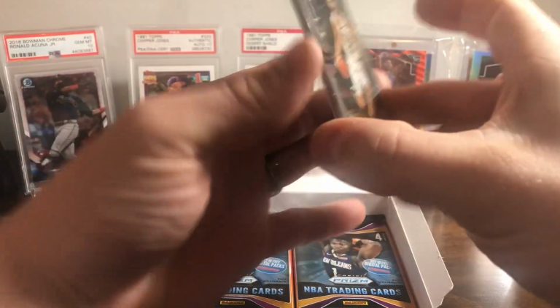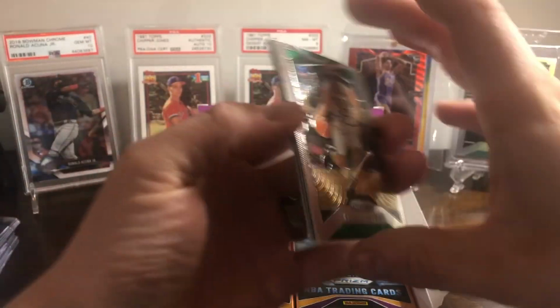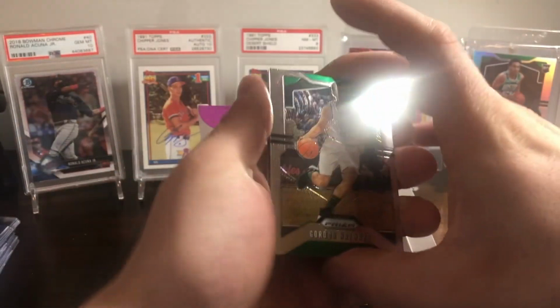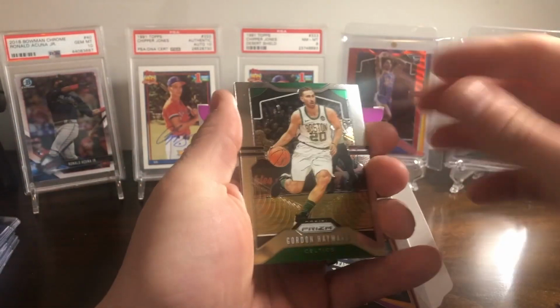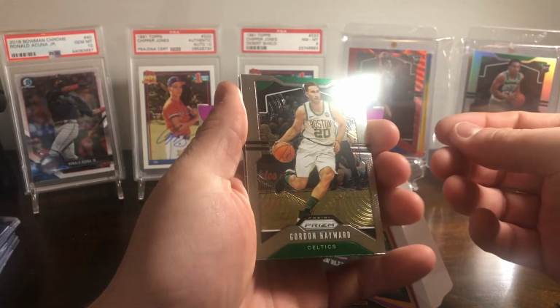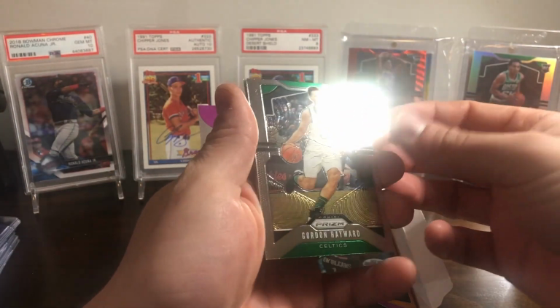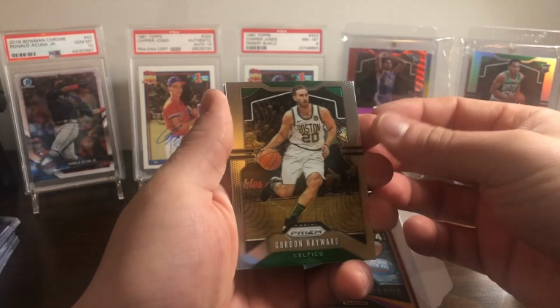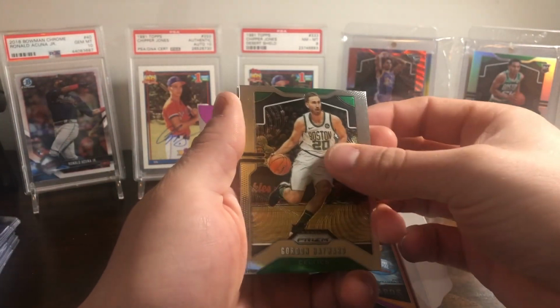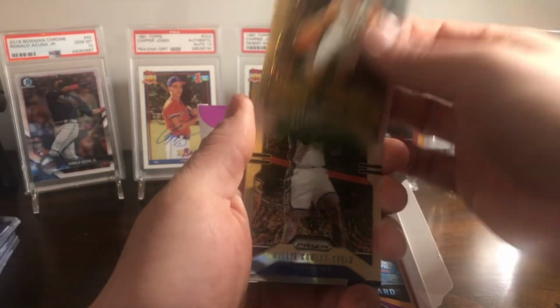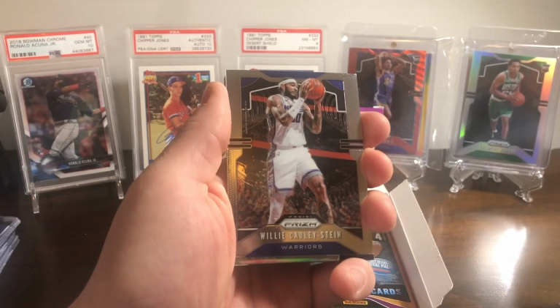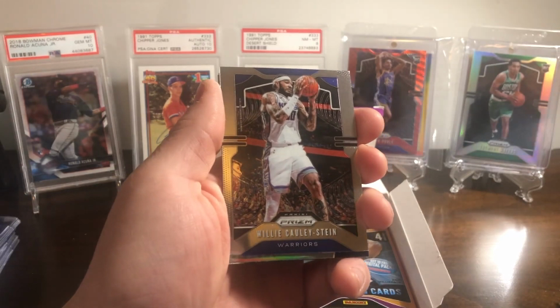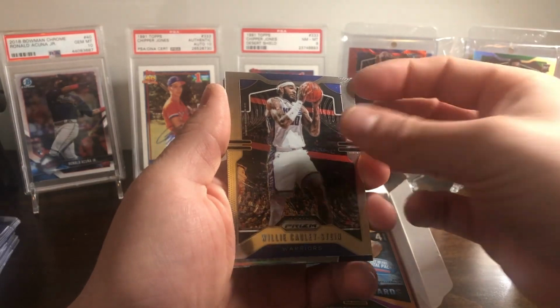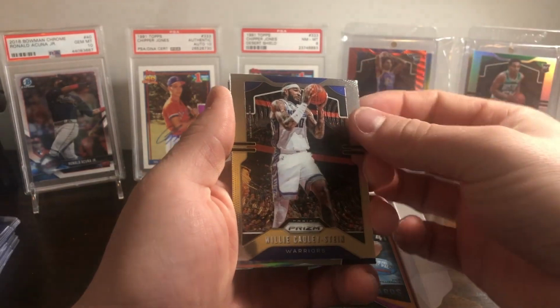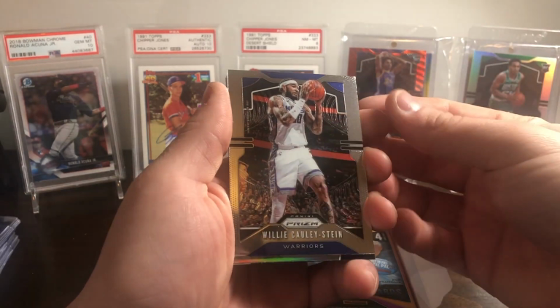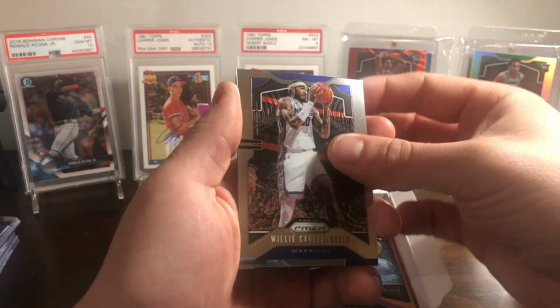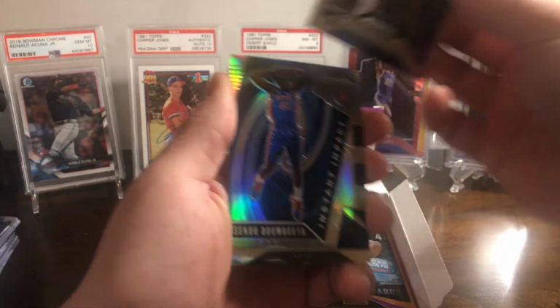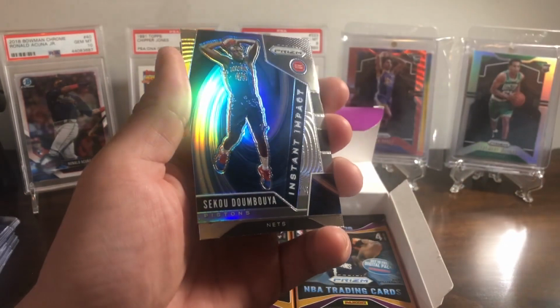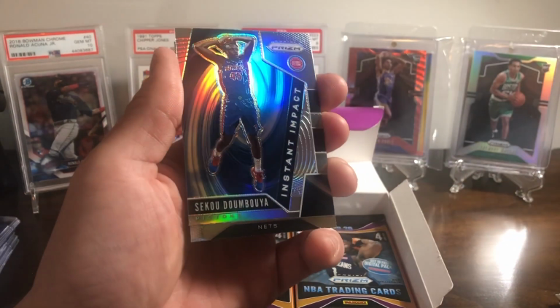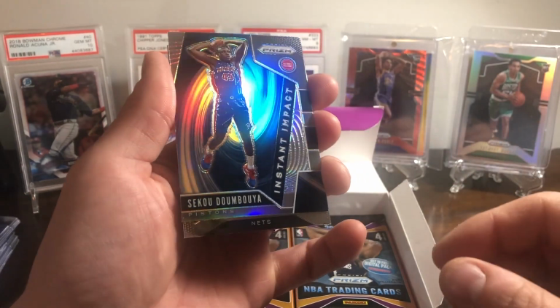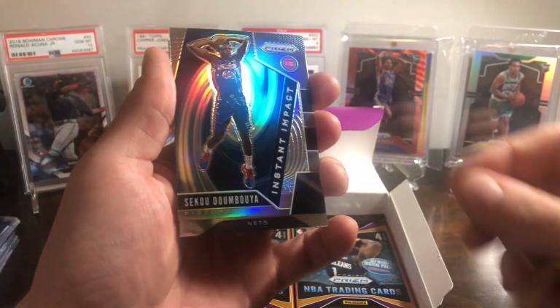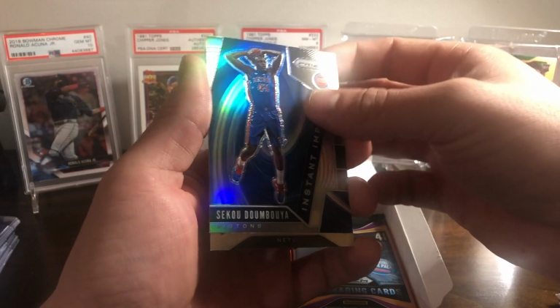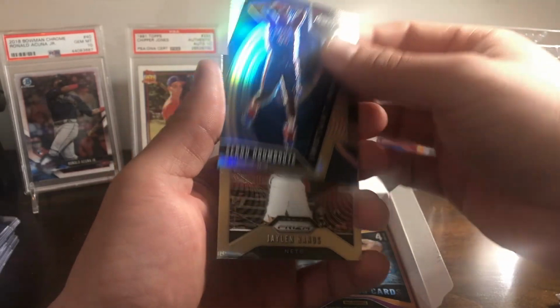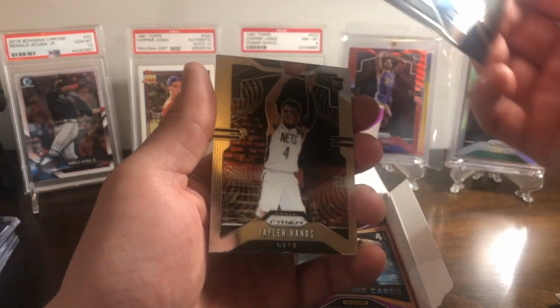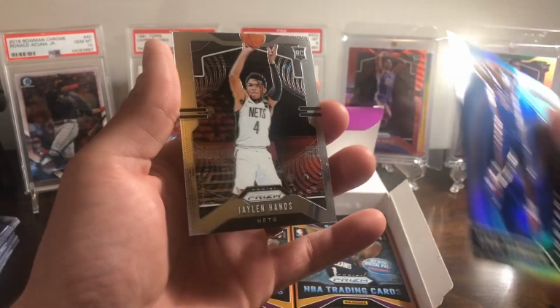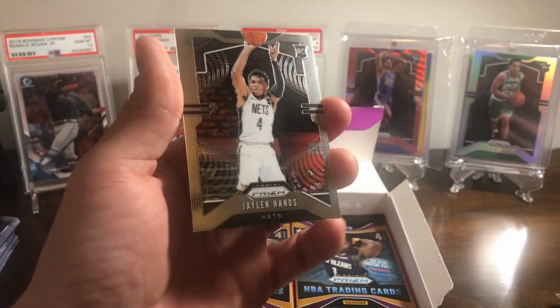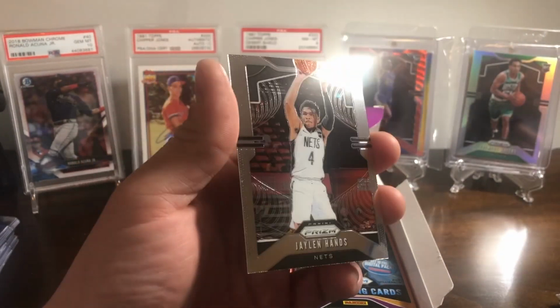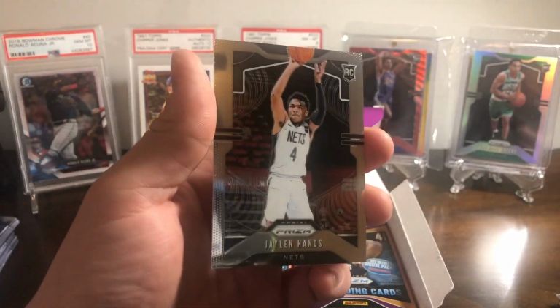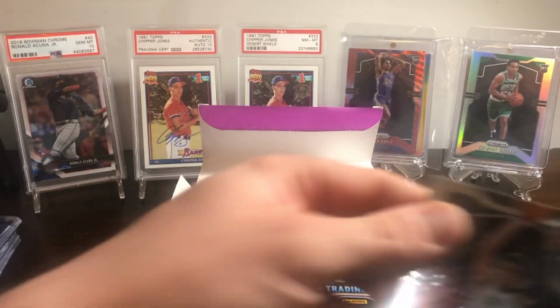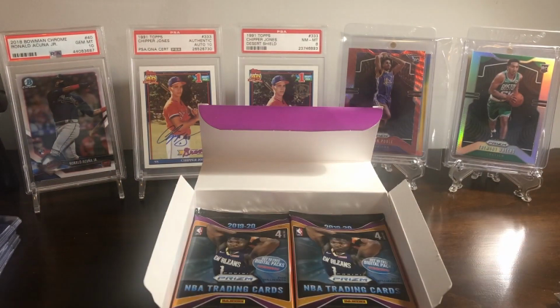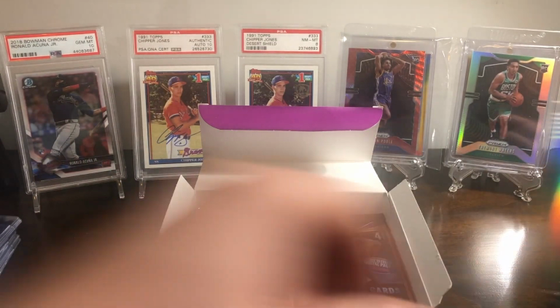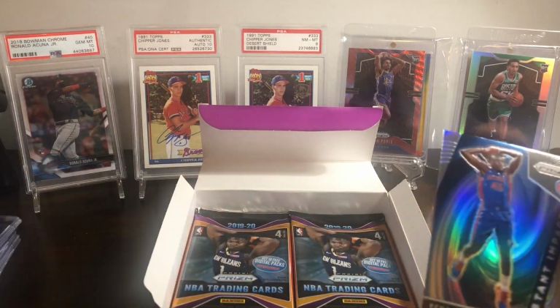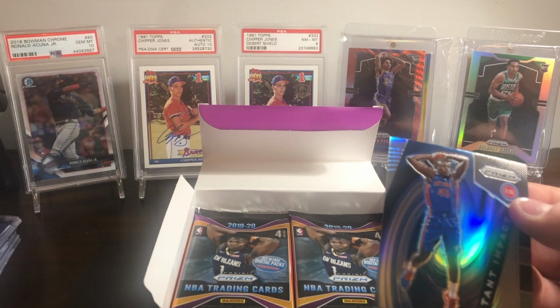Let's see who else we got here. Got a Gordon Hayward. Willie Cauley-Stein — sorry about that glare. Ooh, silver Sekou! Booyah! And then a rookie Jalen Hands. Let's sleeve that up.